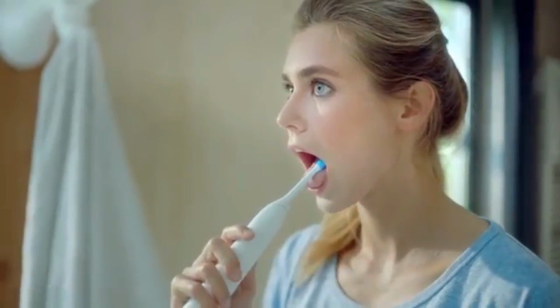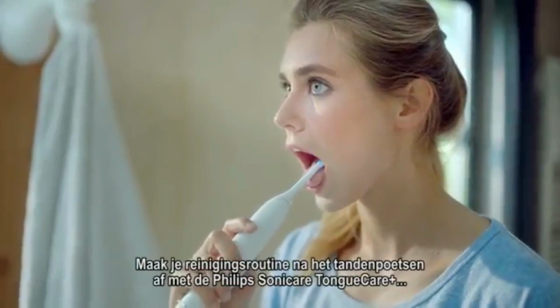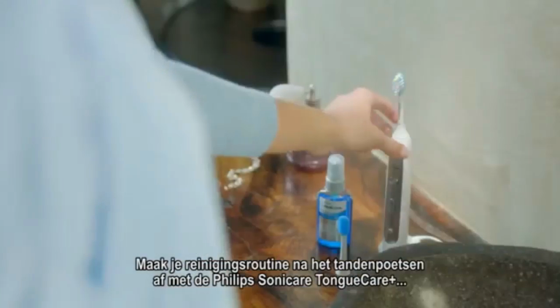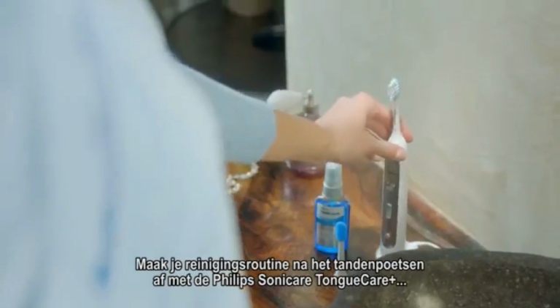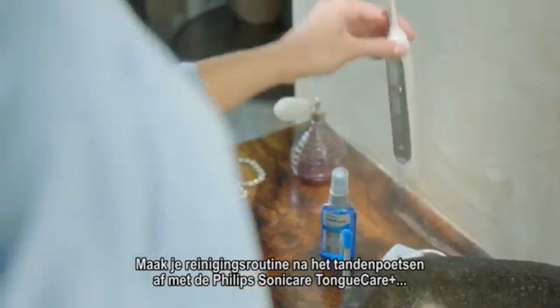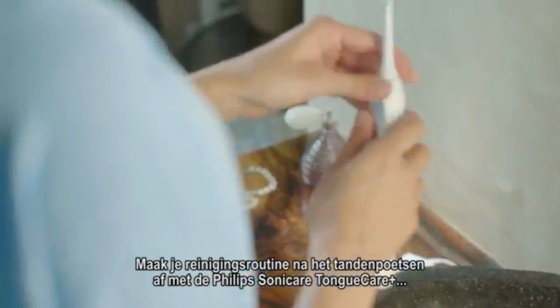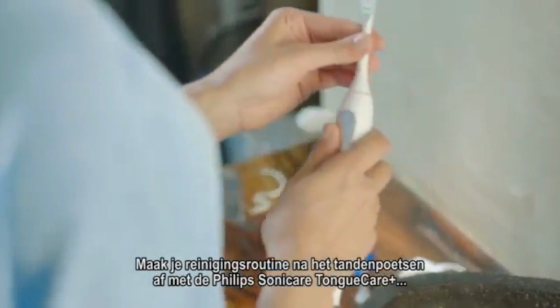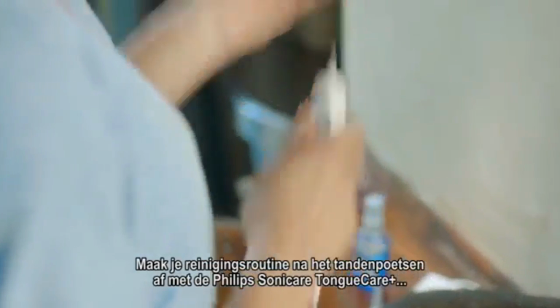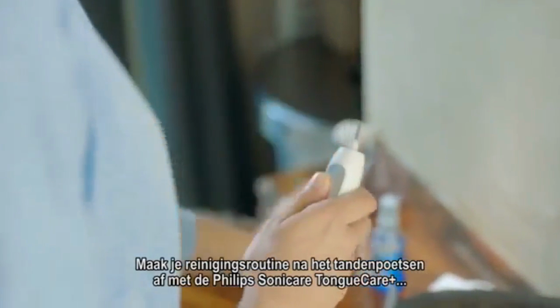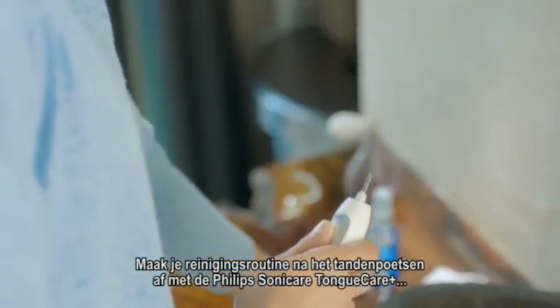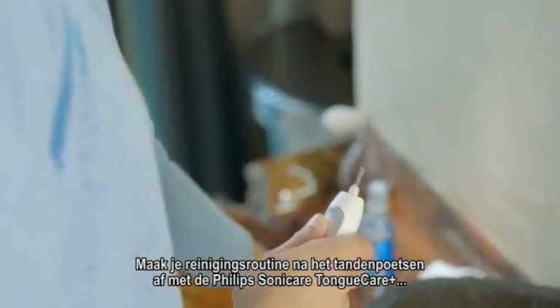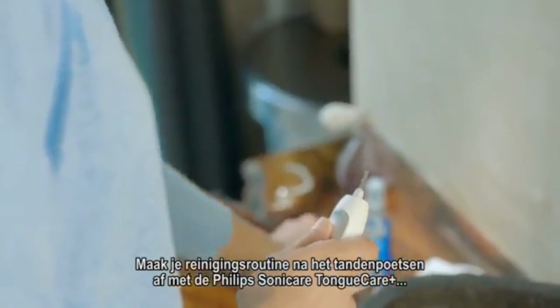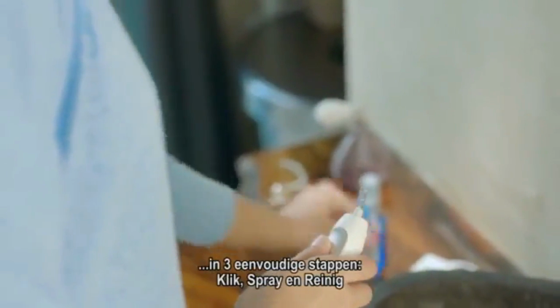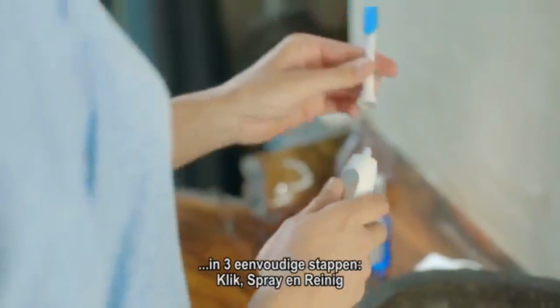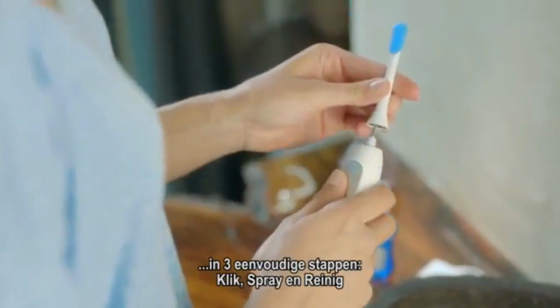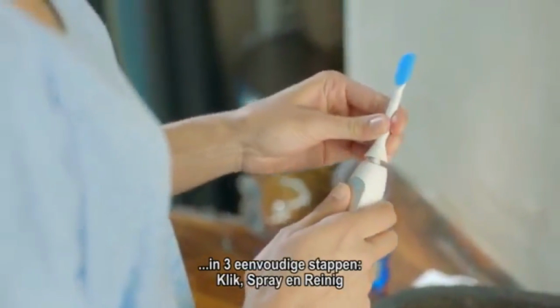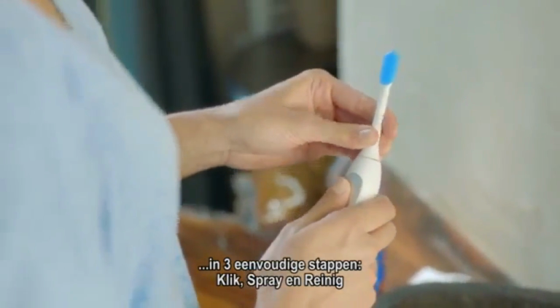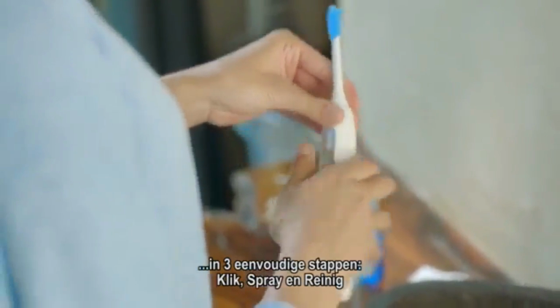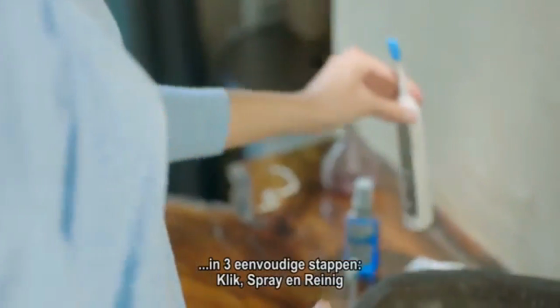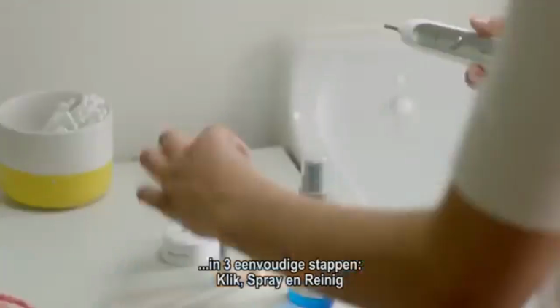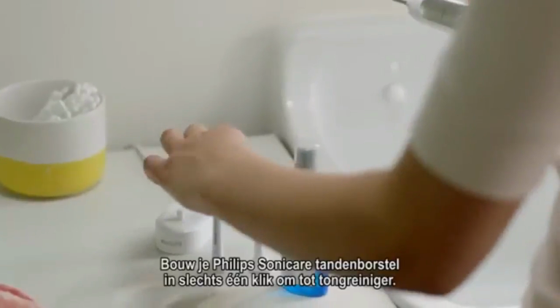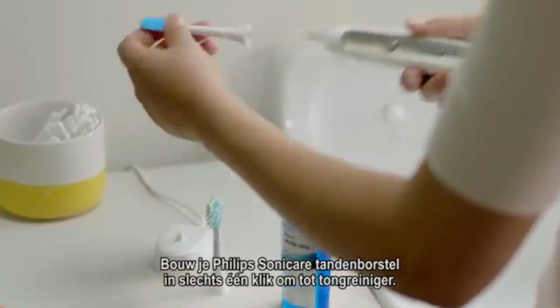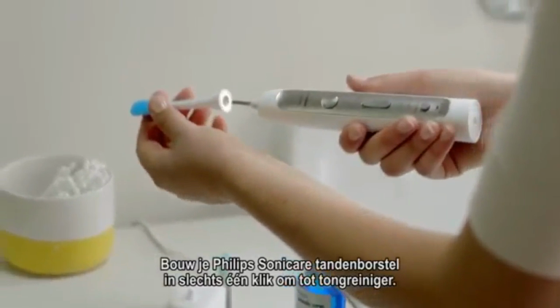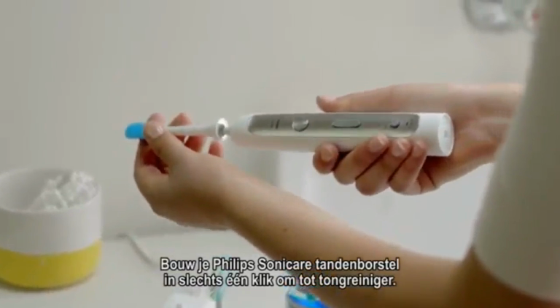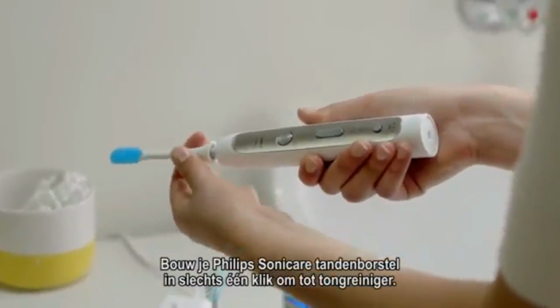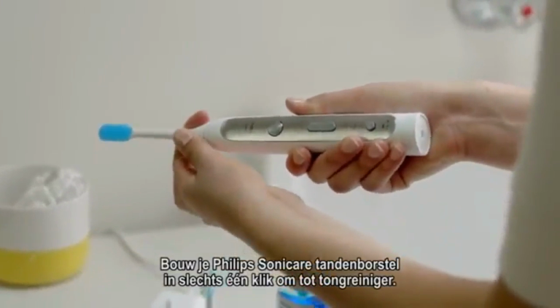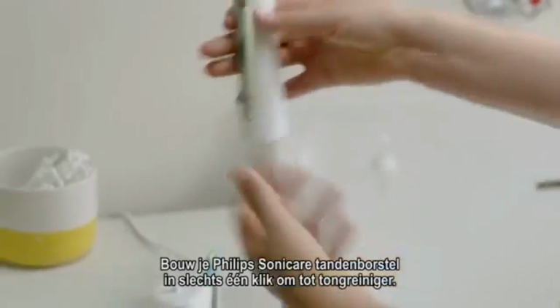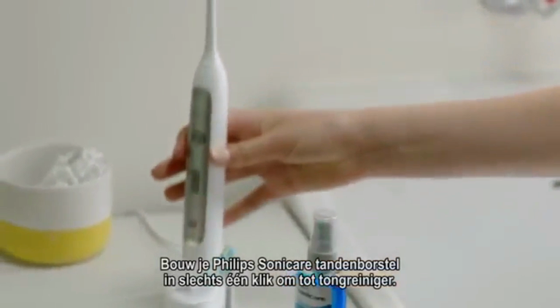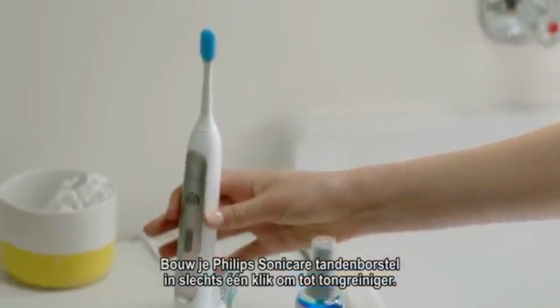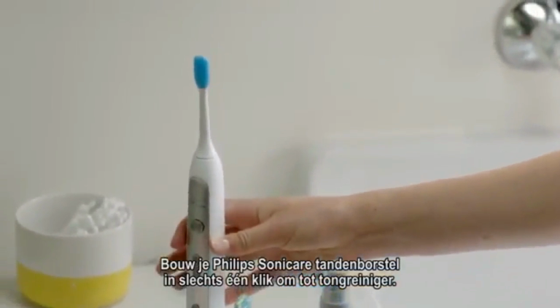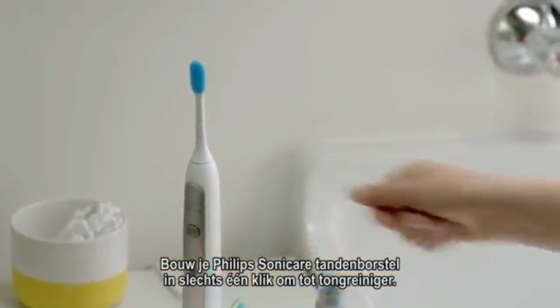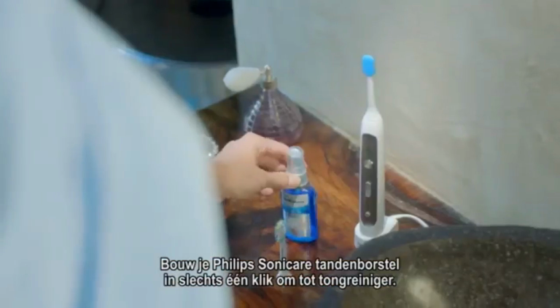After brushing your teeth, finish out your routine with Philips Sonicare Tongue Care Plus in three simple steps: Click, Spray, Clean. Transform your Philips Sonicare toothbrush into a tongue cleaner with just one click.